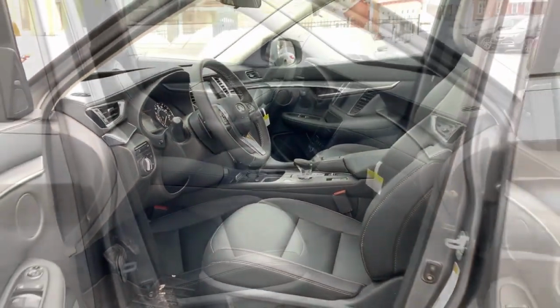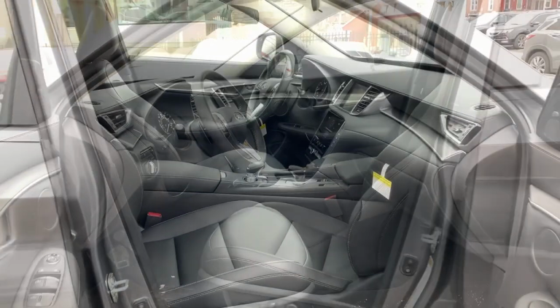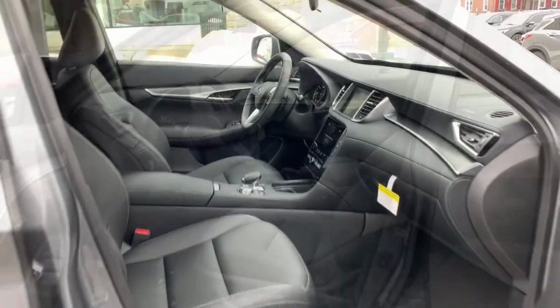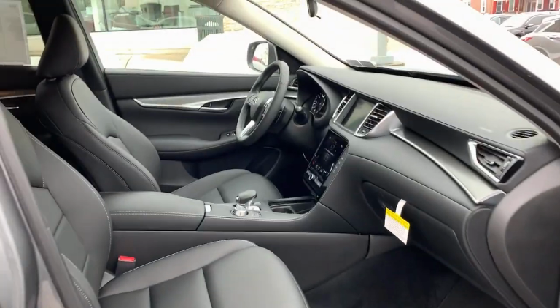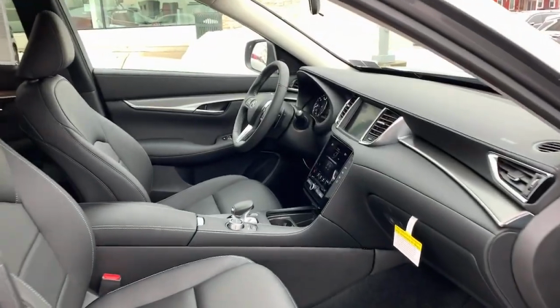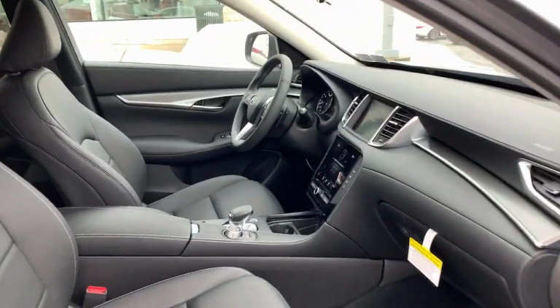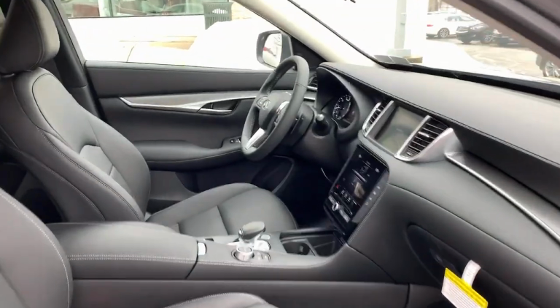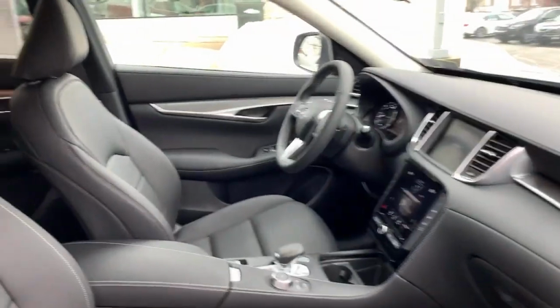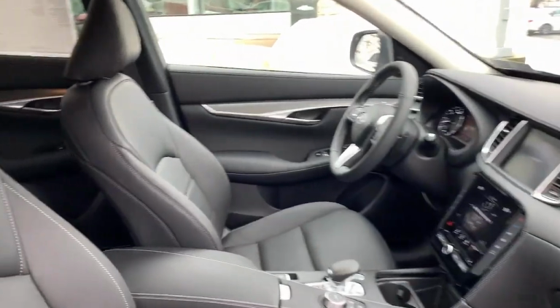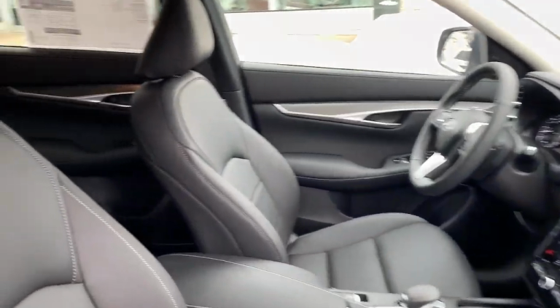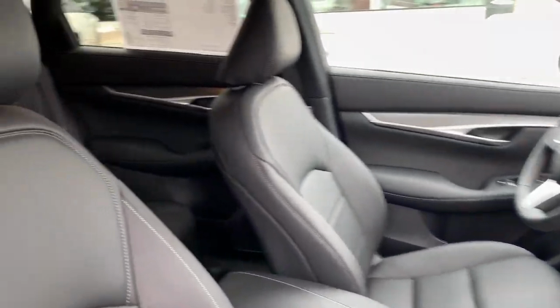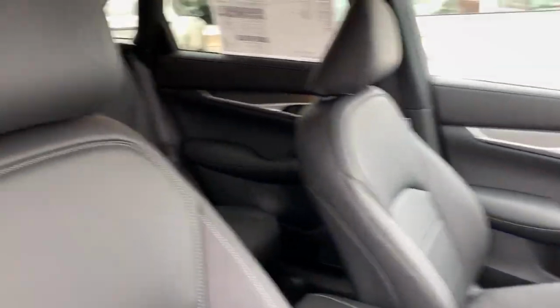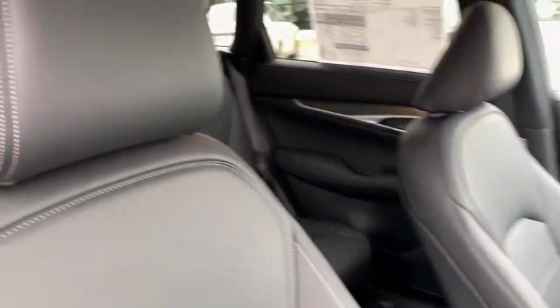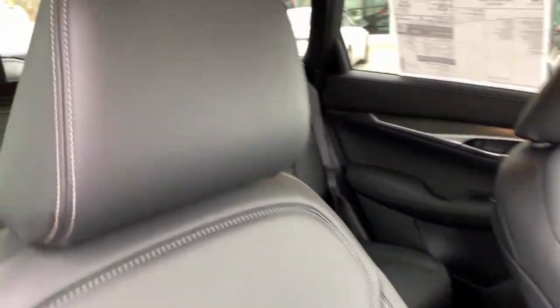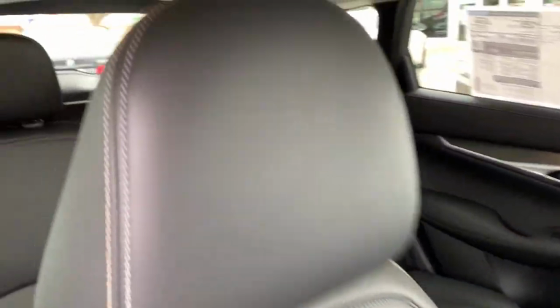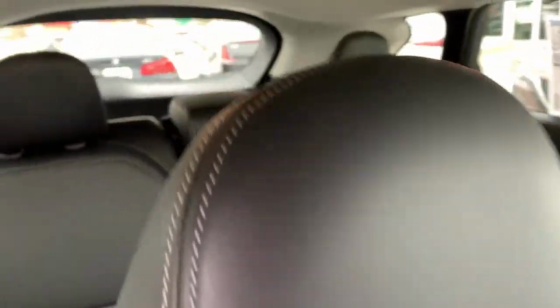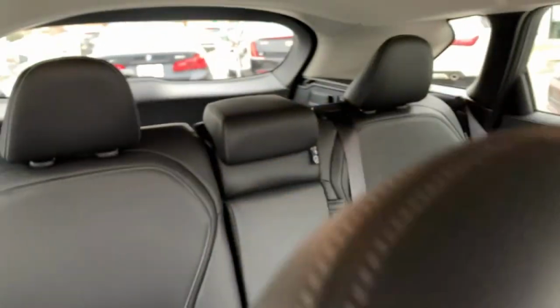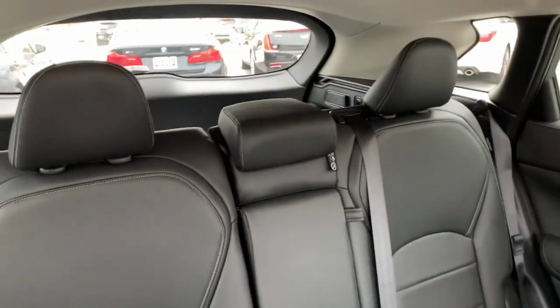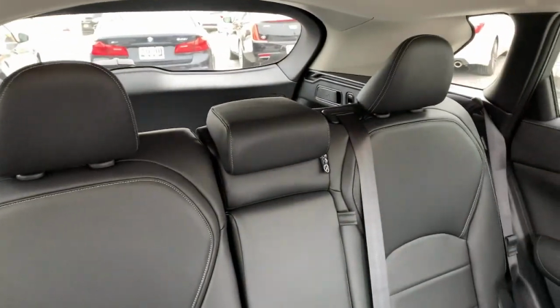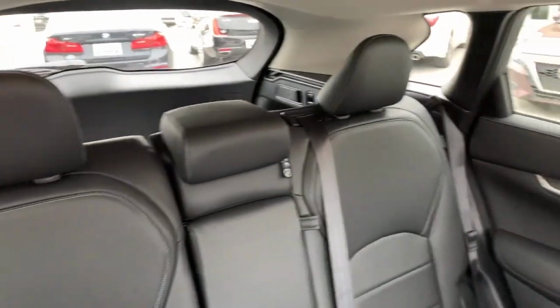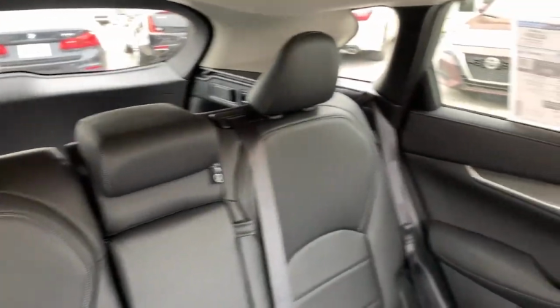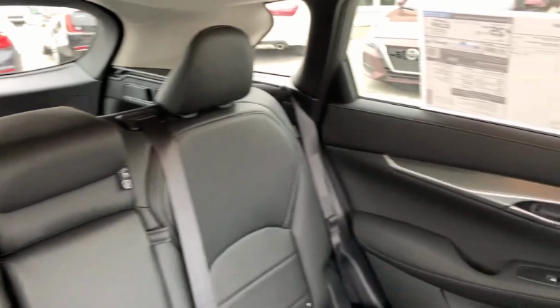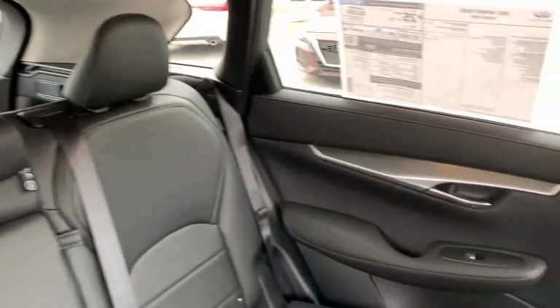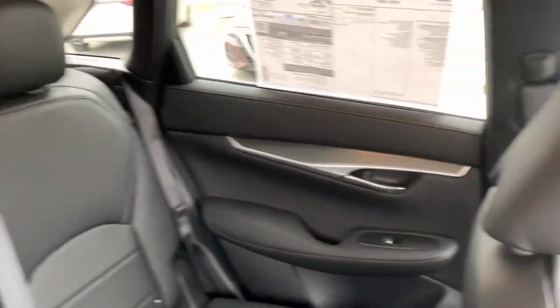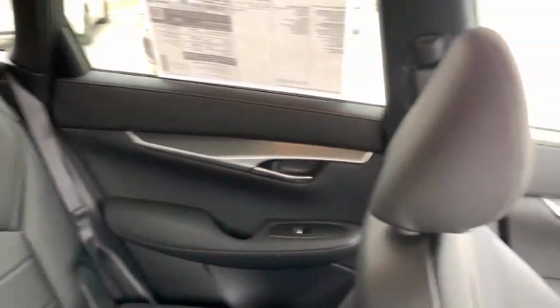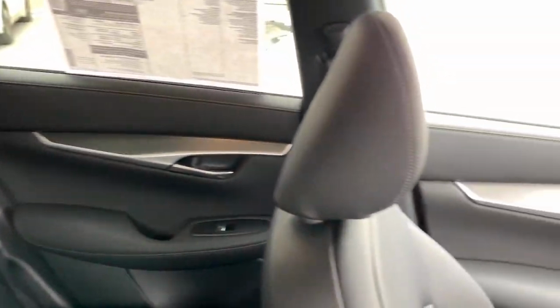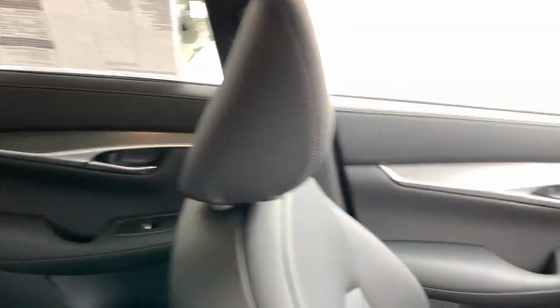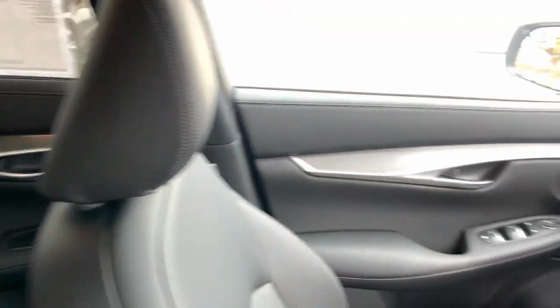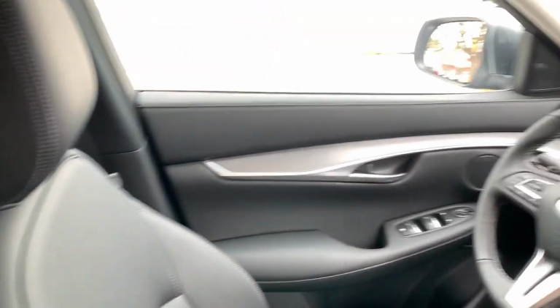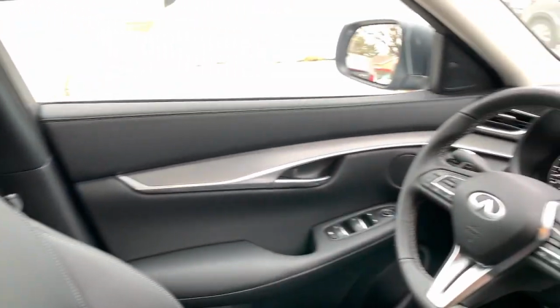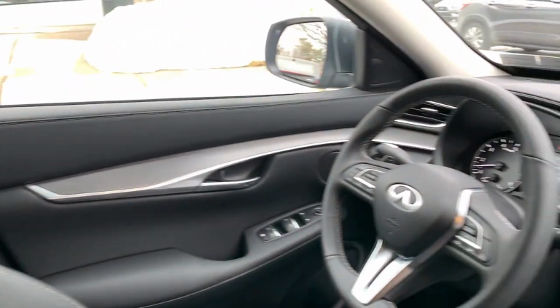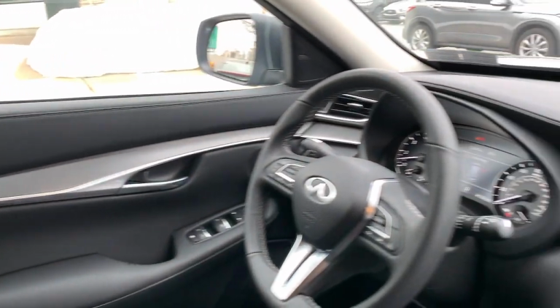Show the world your style in this exquisitely designed QX50. Come in for a fun and easy test drive. Our team will make it the best part of your day.